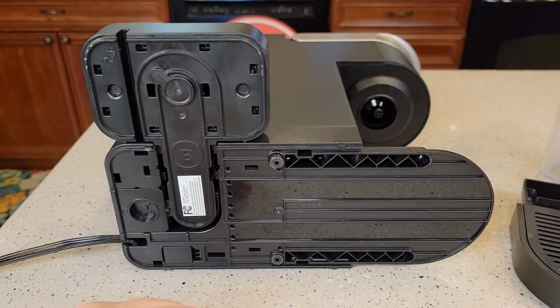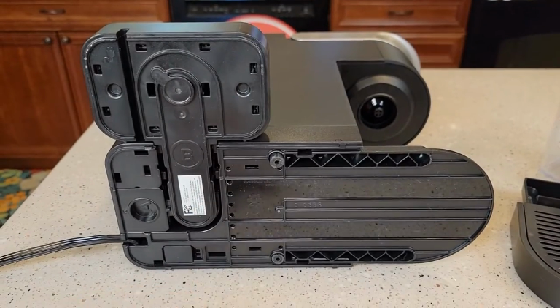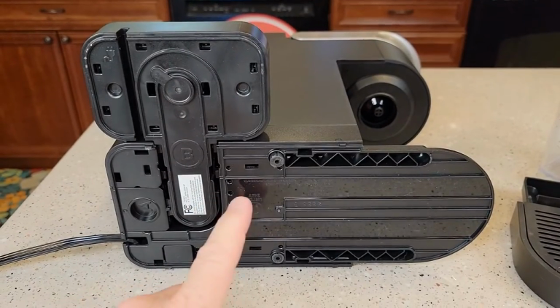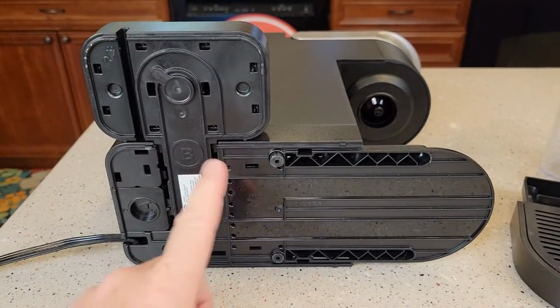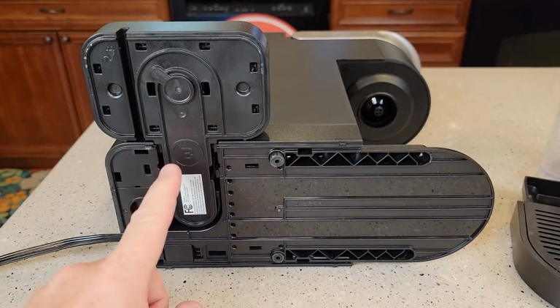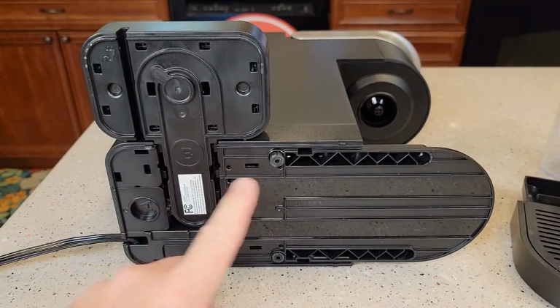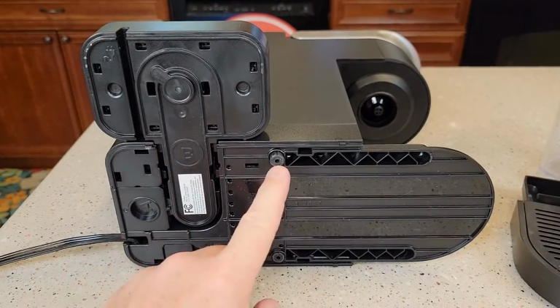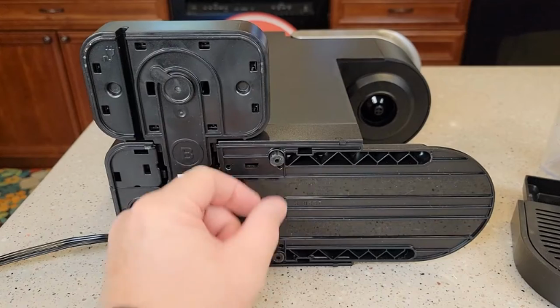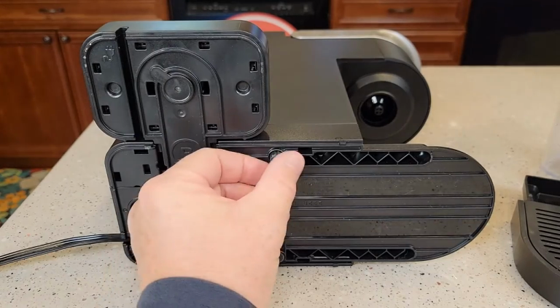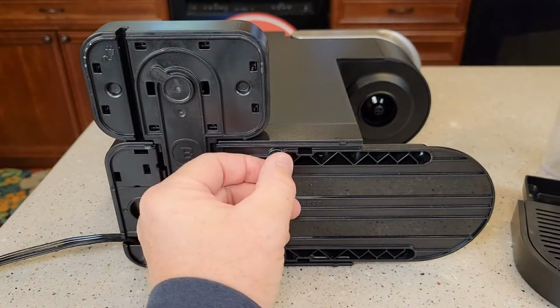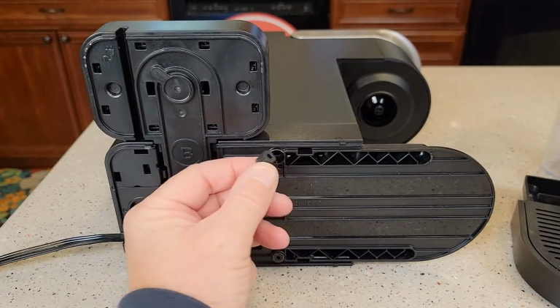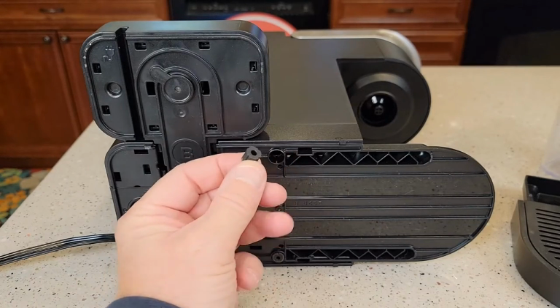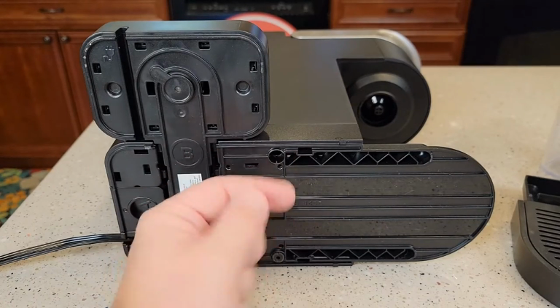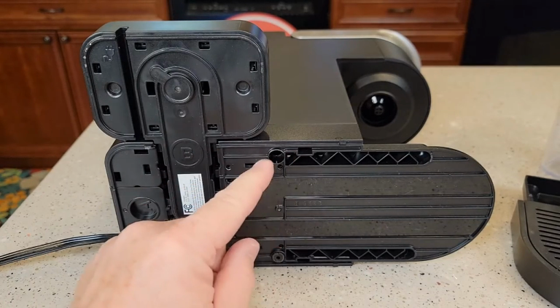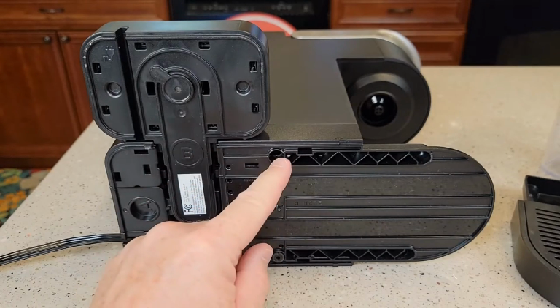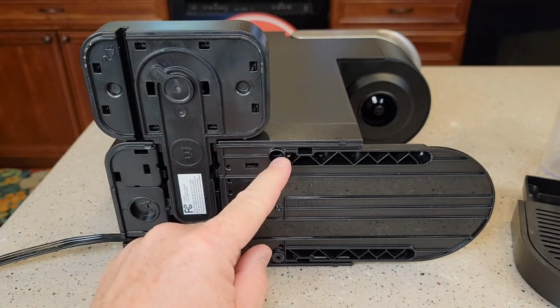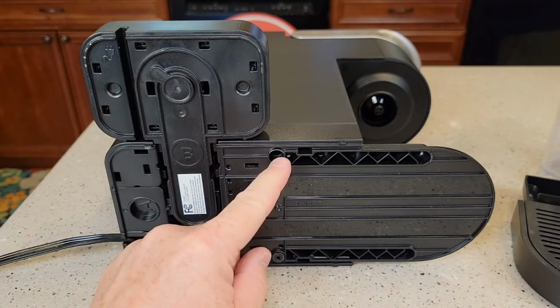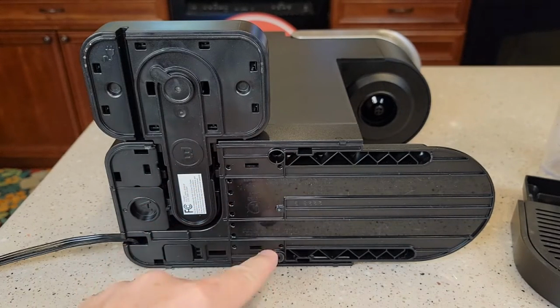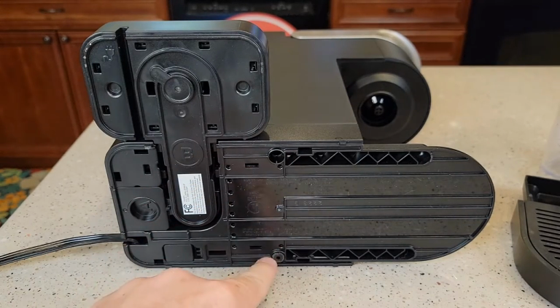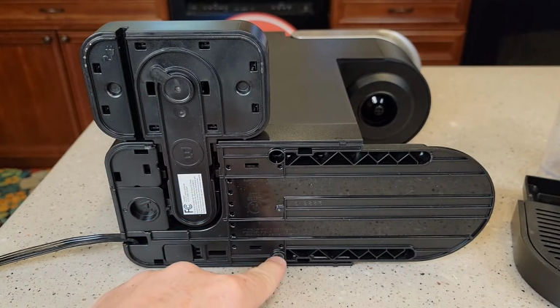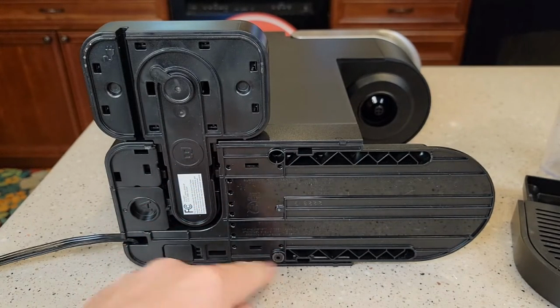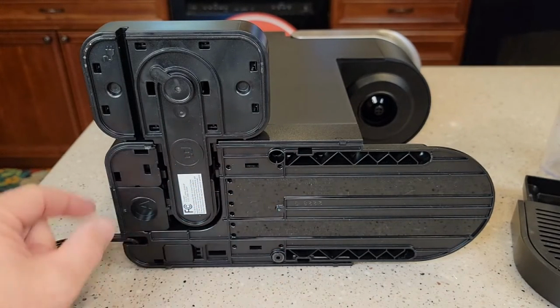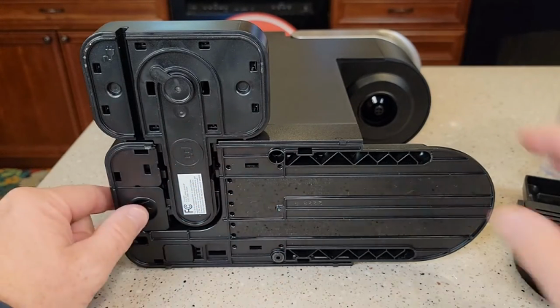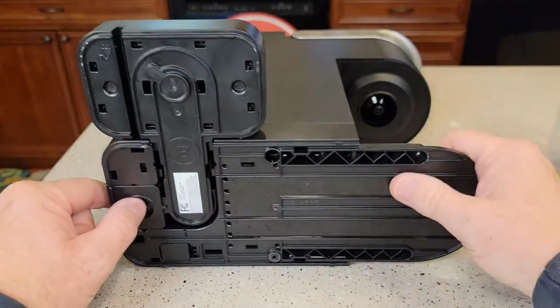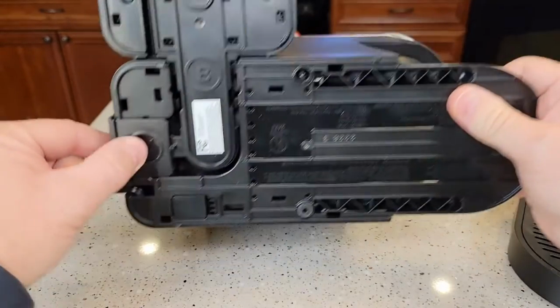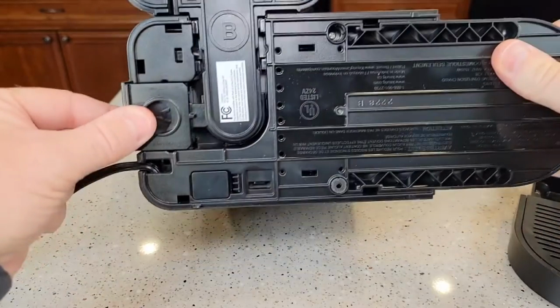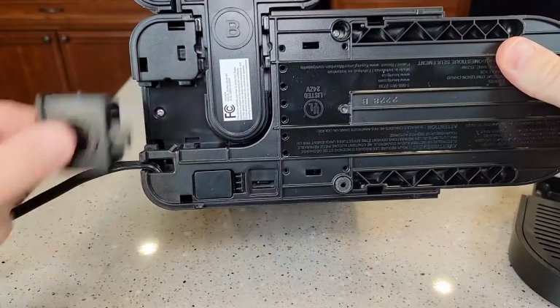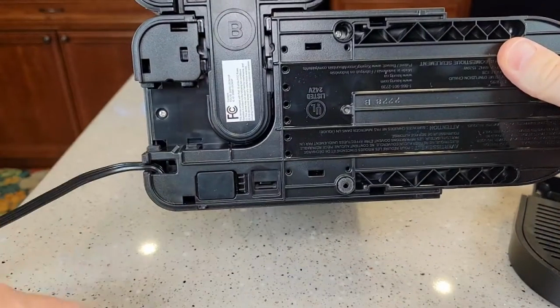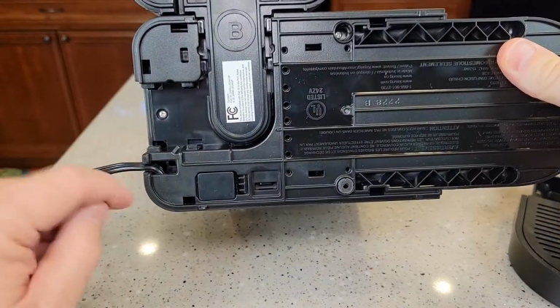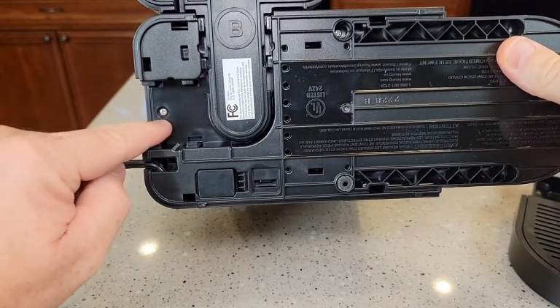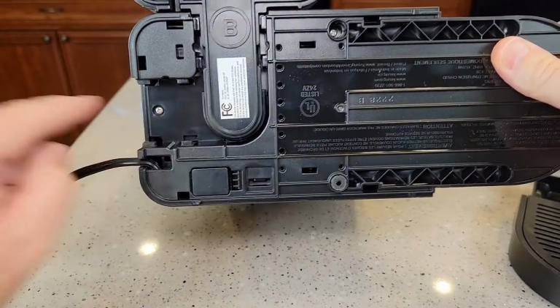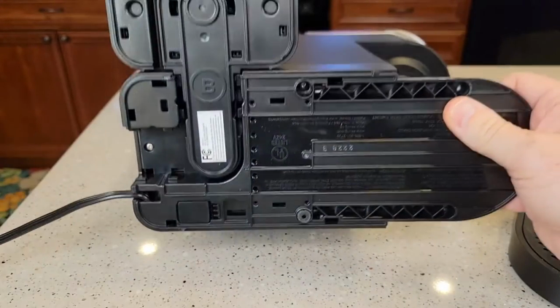So we're going to turn it over. We've got to take three screws out. Underneath these little plugs, there's a number two Phillips down in that hole. Same with there. We've got to take this little piece off and there's a Phillips screw right there.